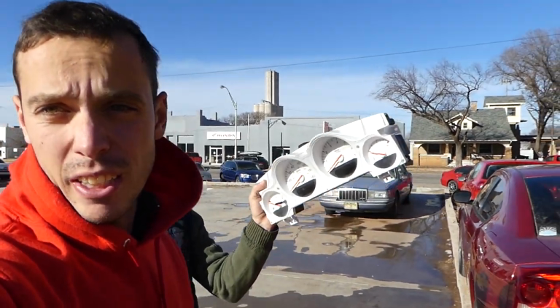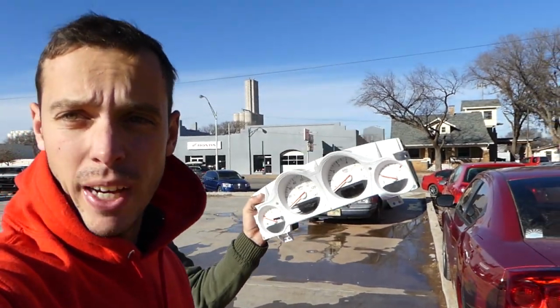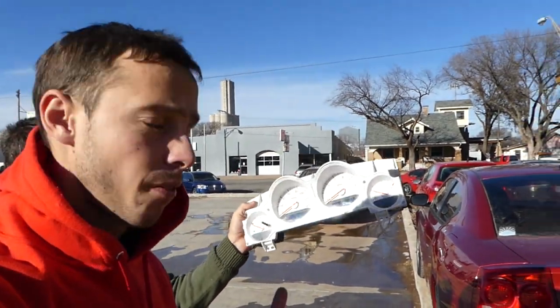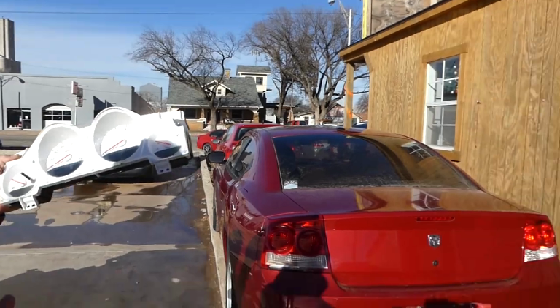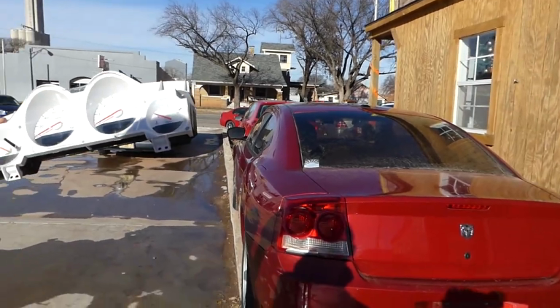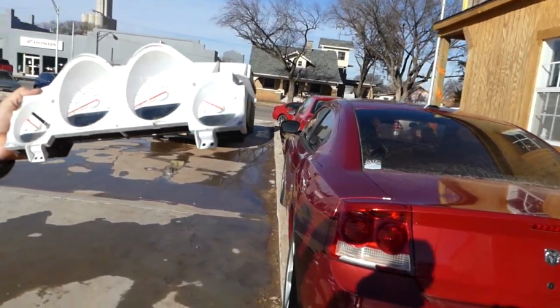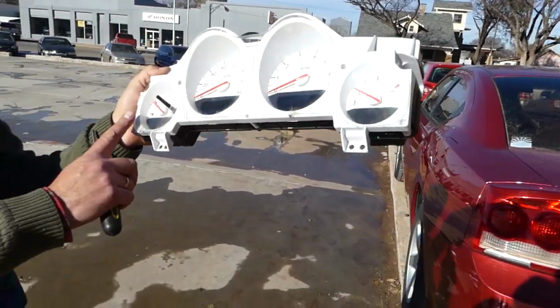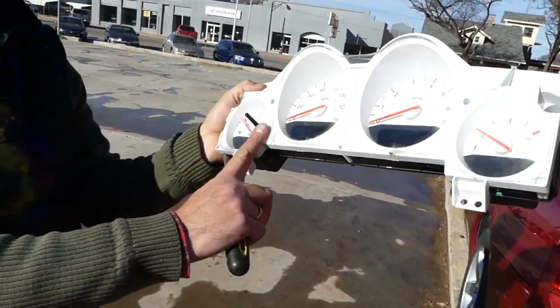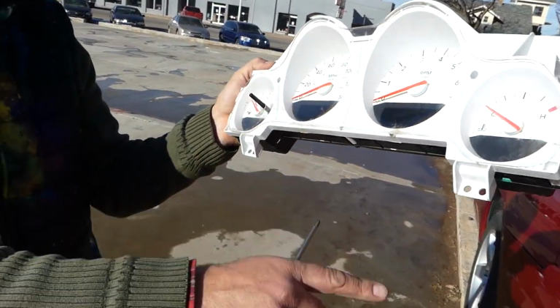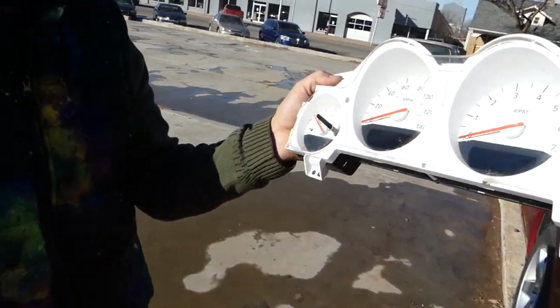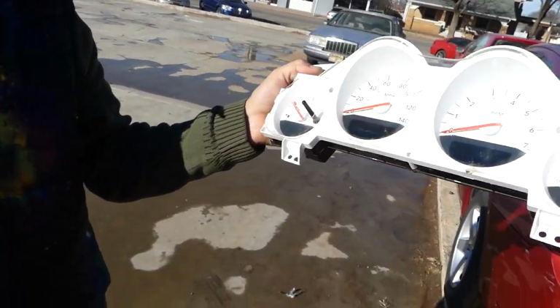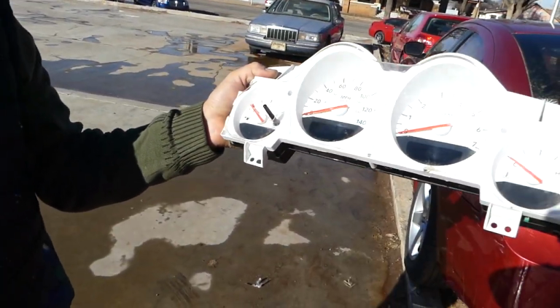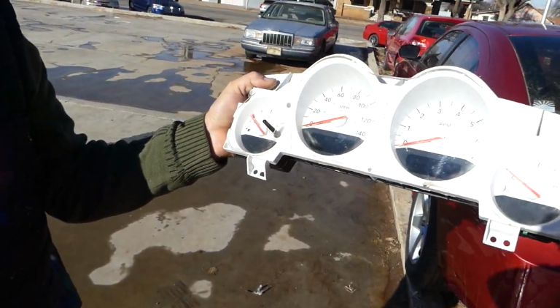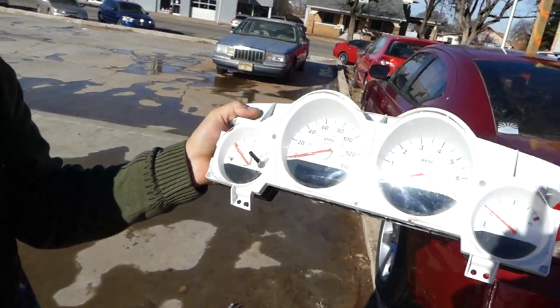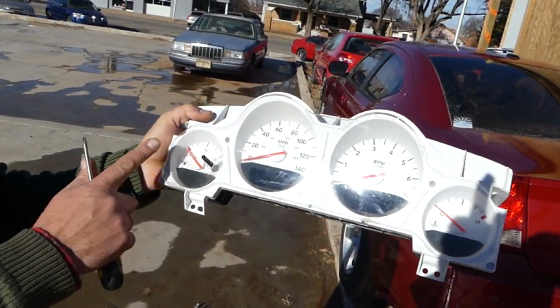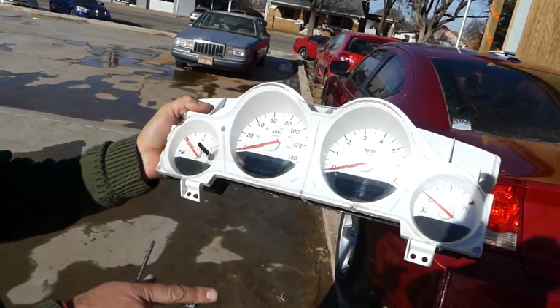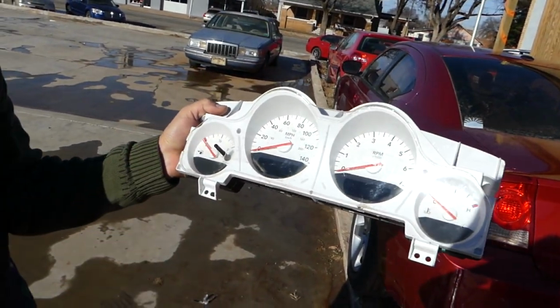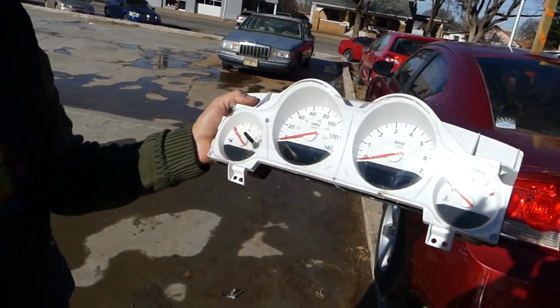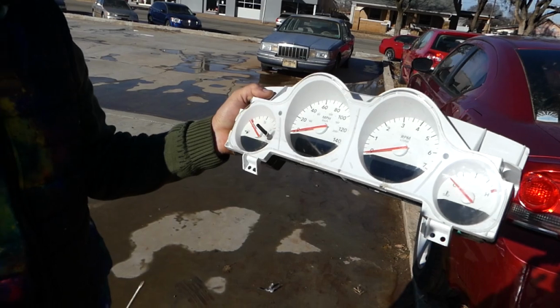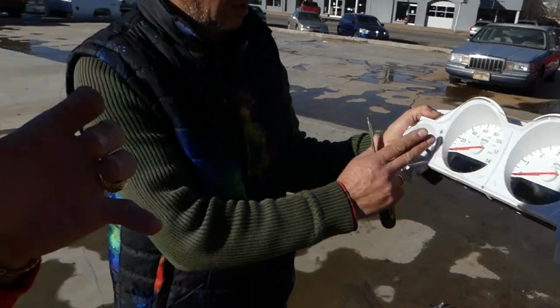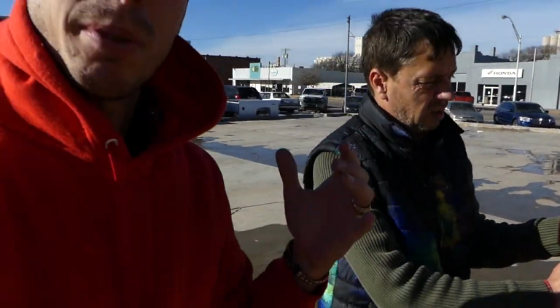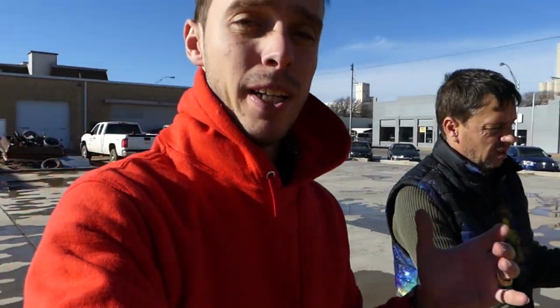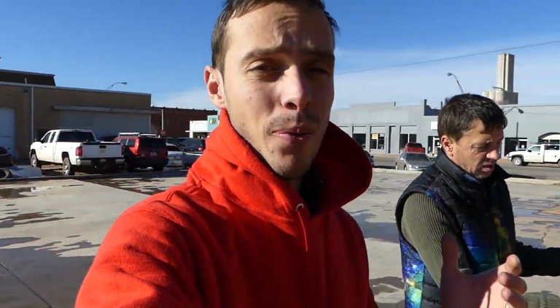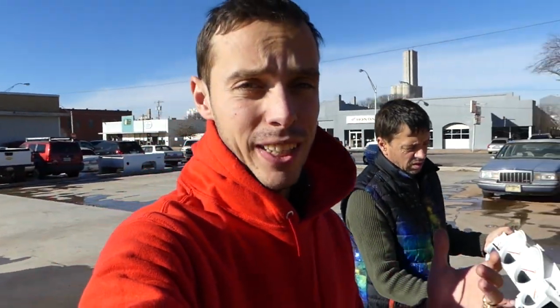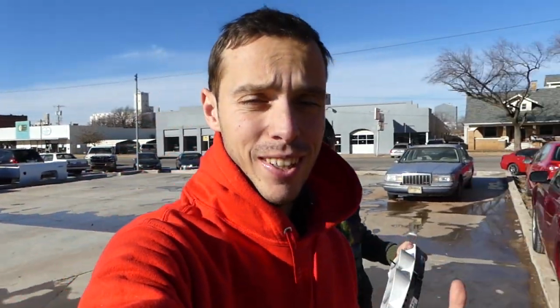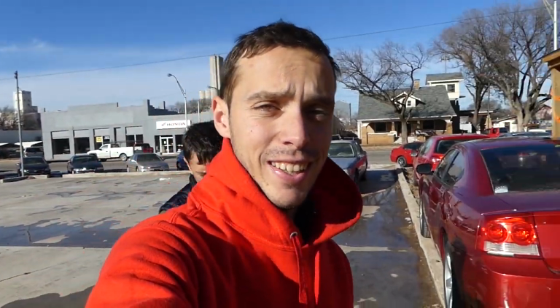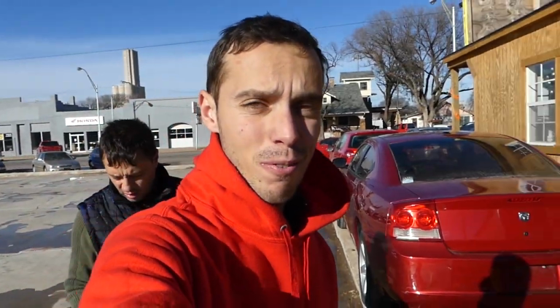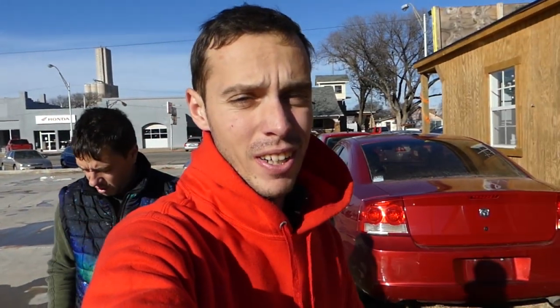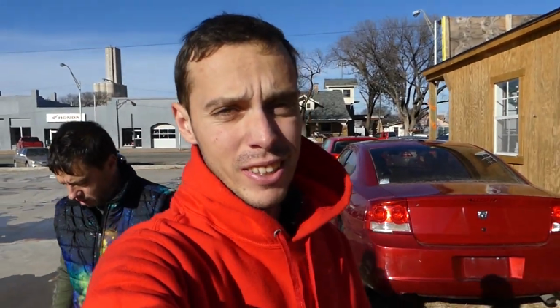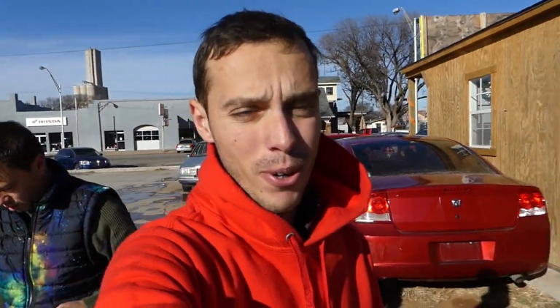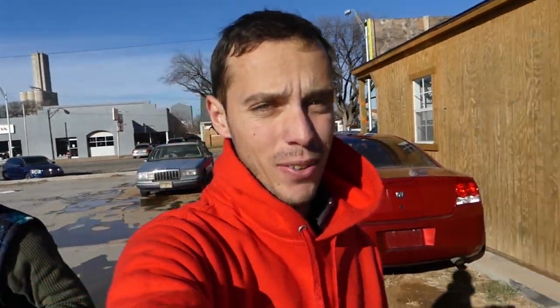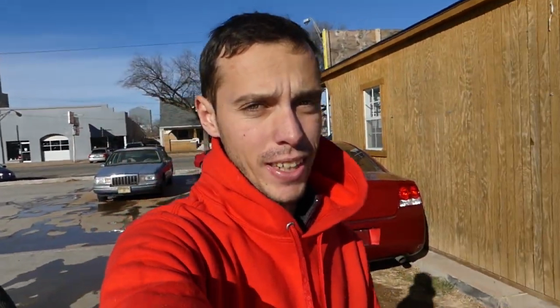We have the instrument cluster out. That's how you remove it — you install it in exactly the same reverse order. We'll have a video on how to program the mileage if you're buying a replacement one. Thank you guys for watching, please subscribe, let's grow that channel together. Thank you for the support and see you next time.